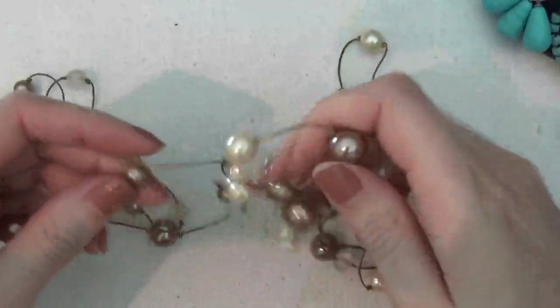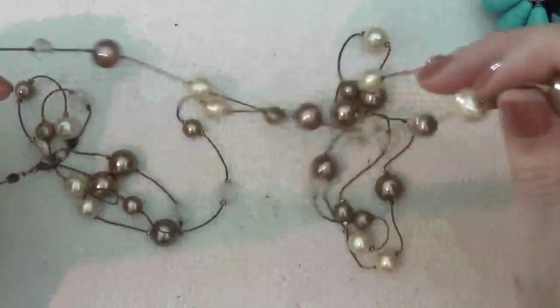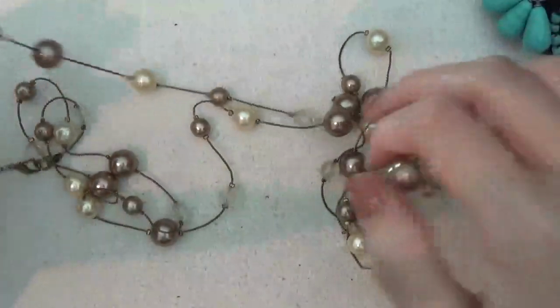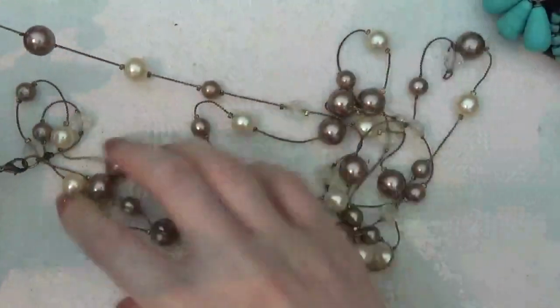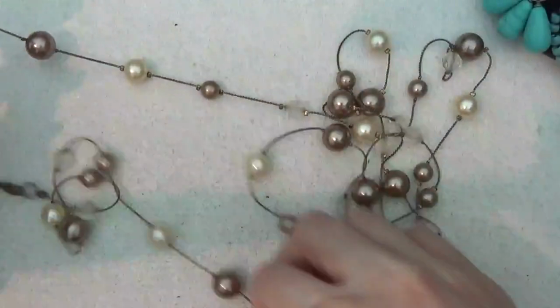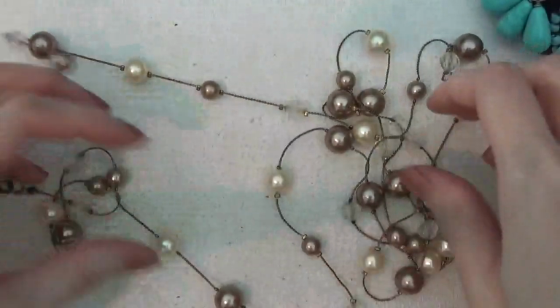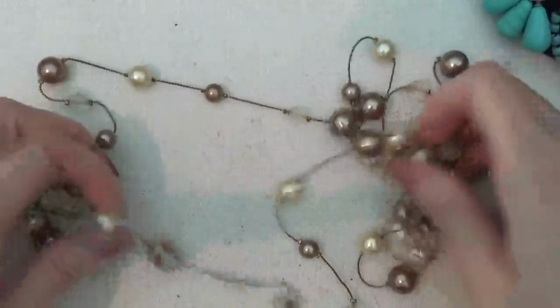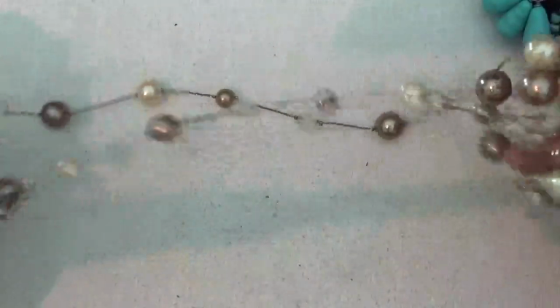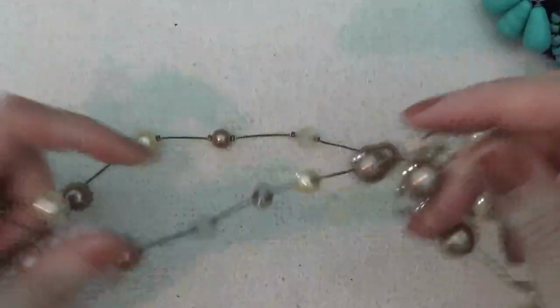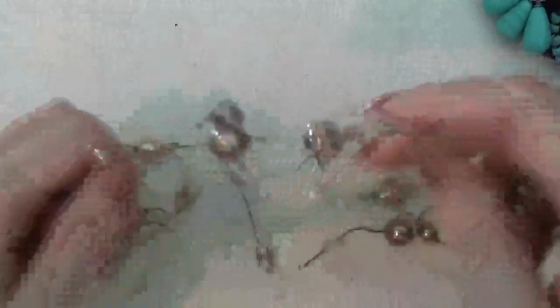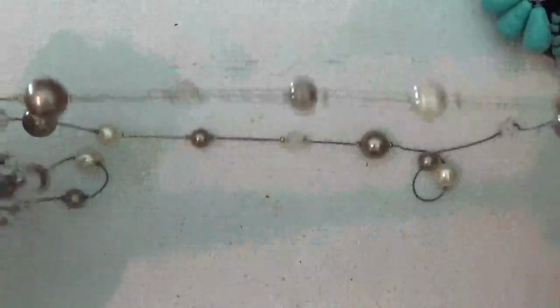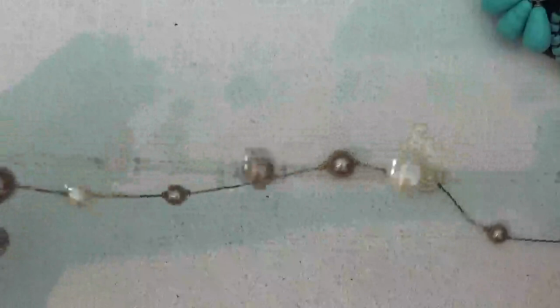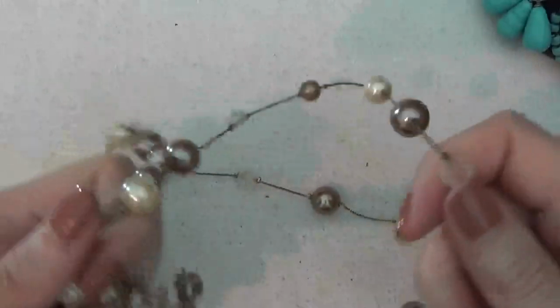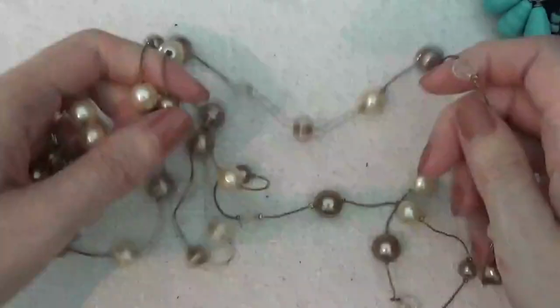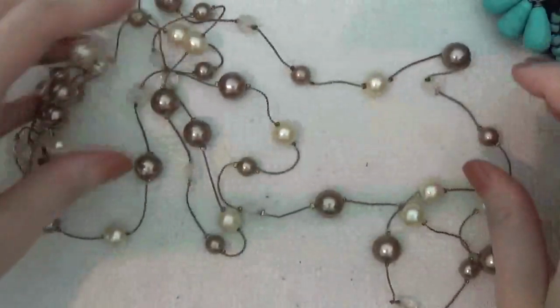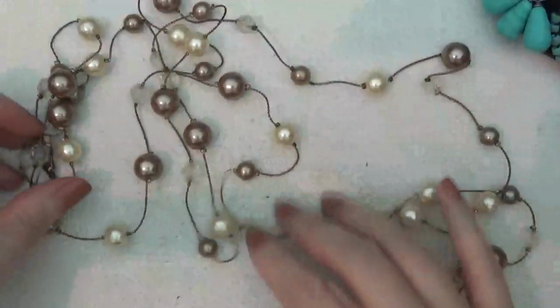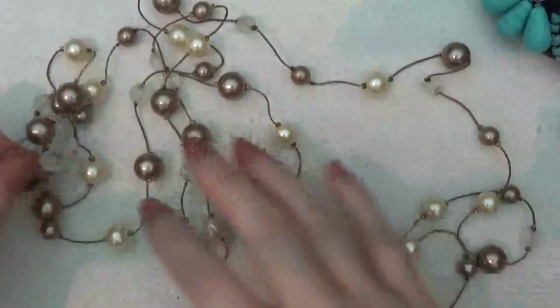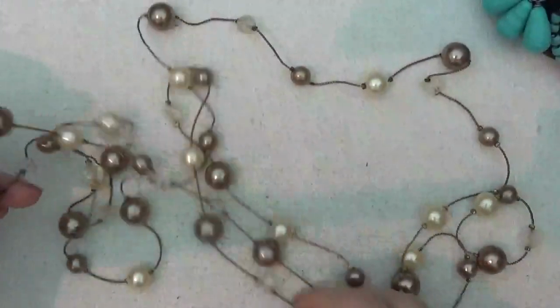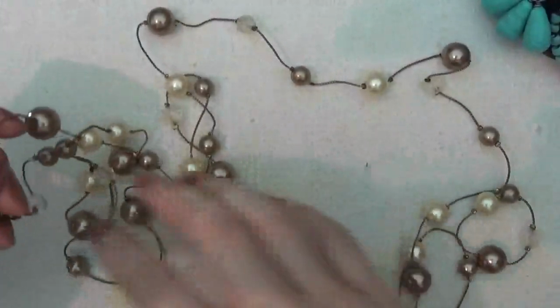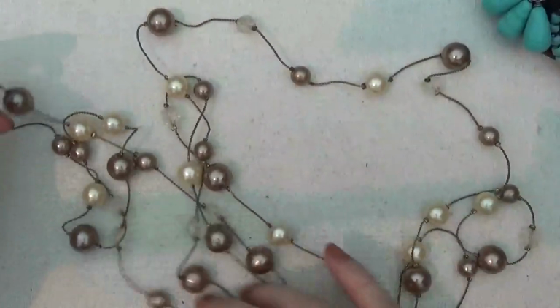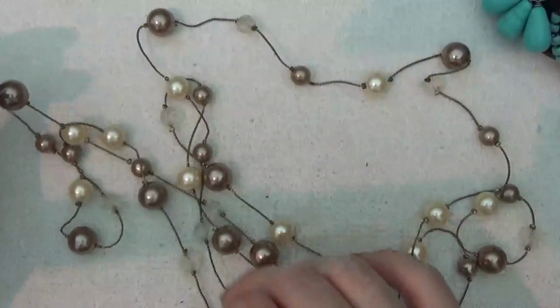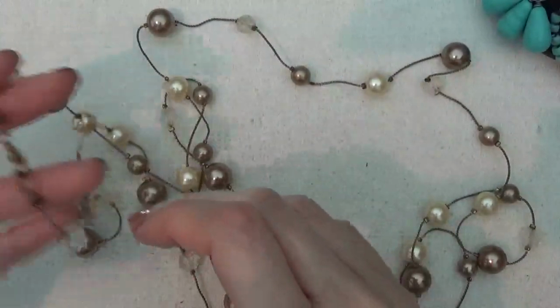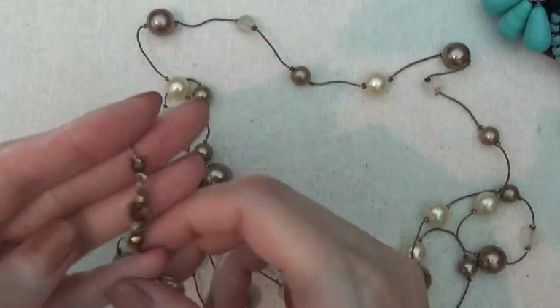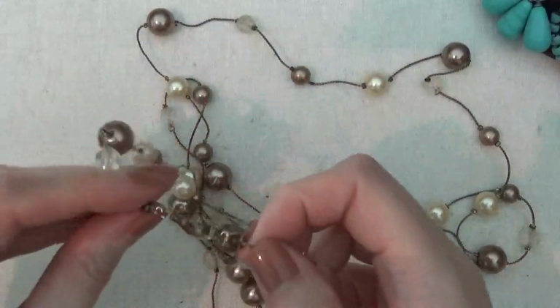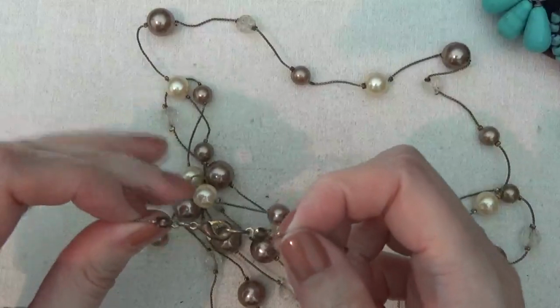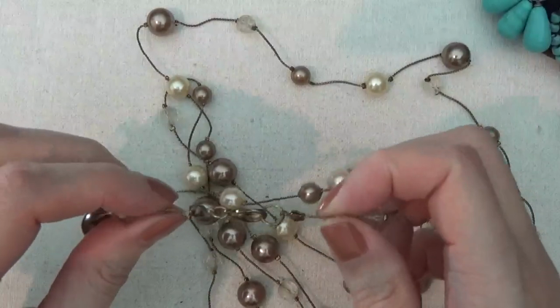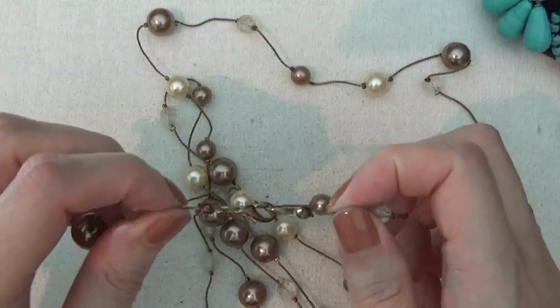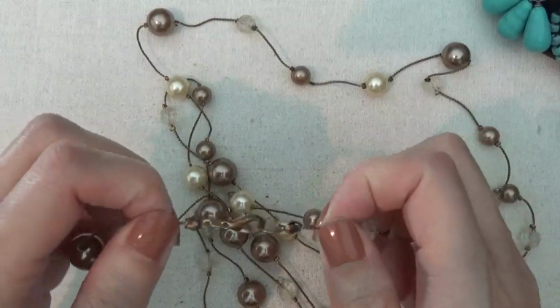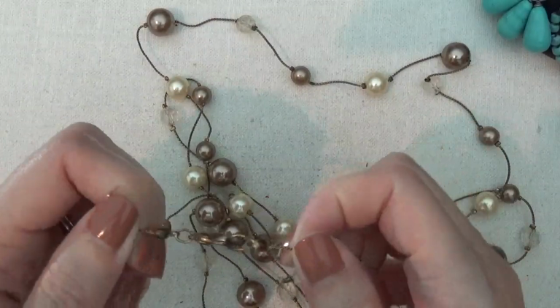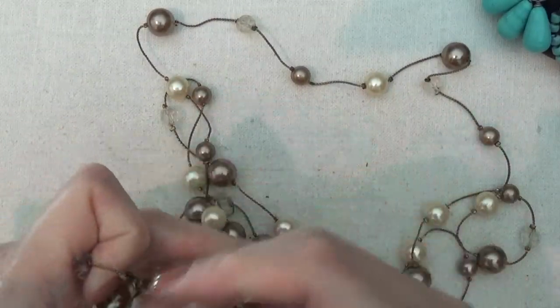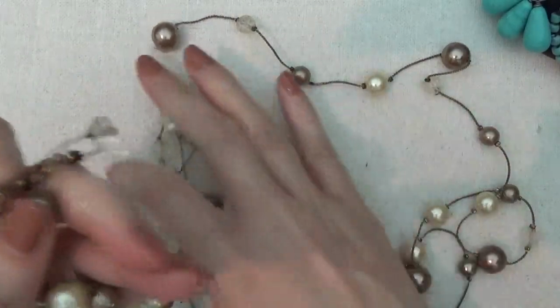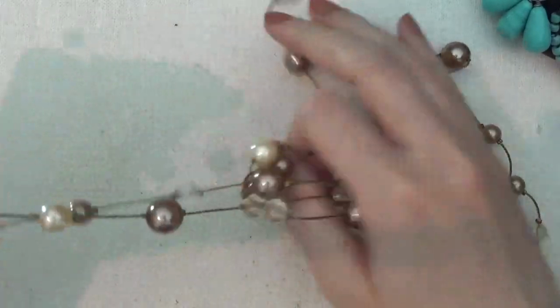Another necklace with some faux pearls — this is one long, long strand of beads. No marks on that.